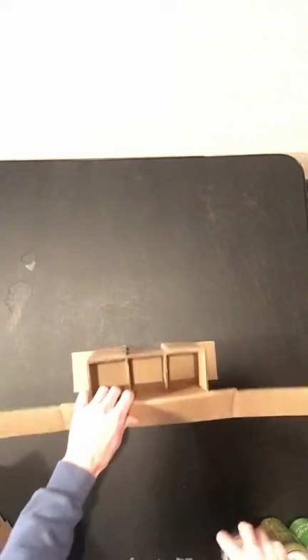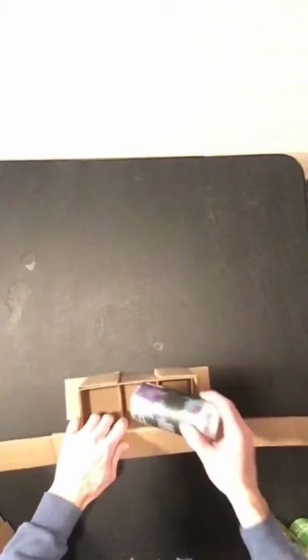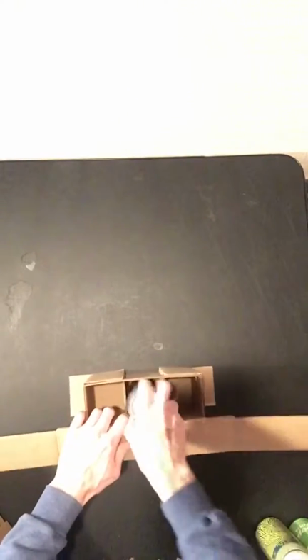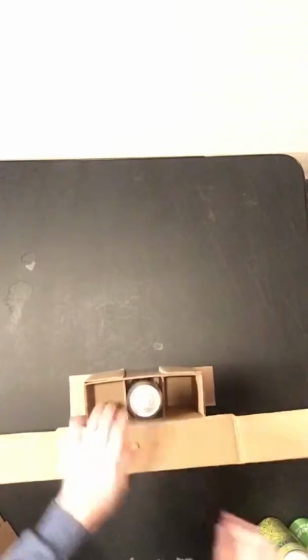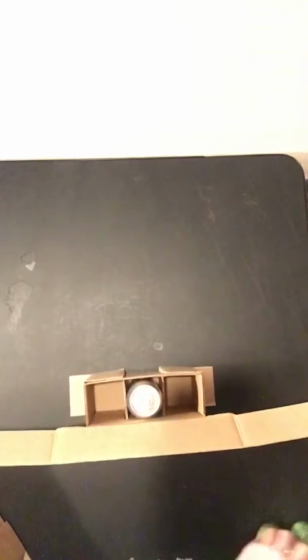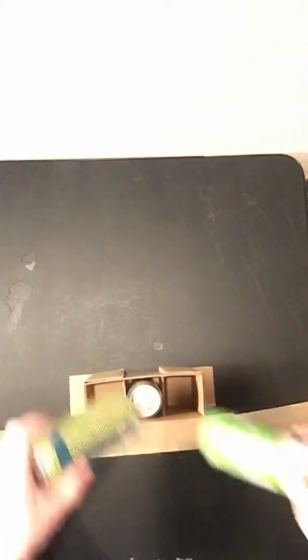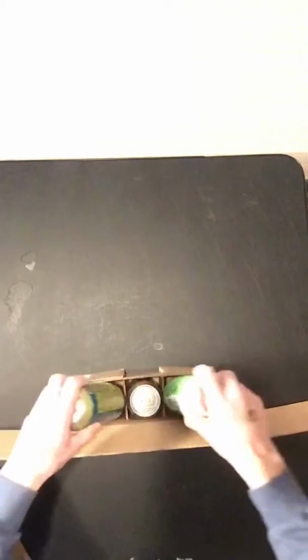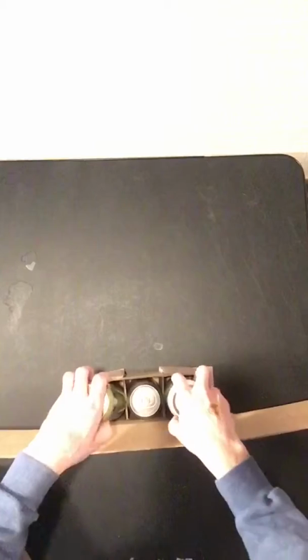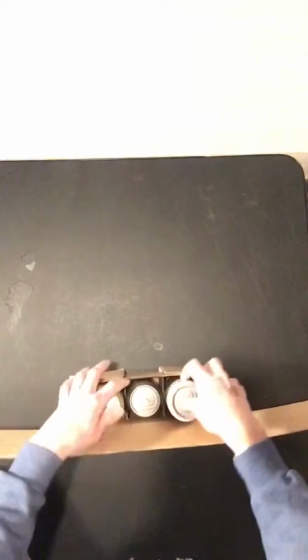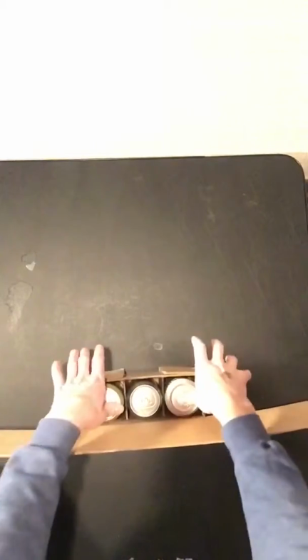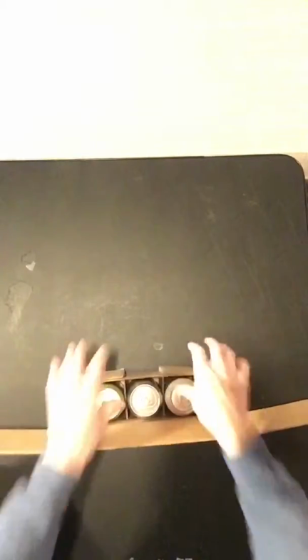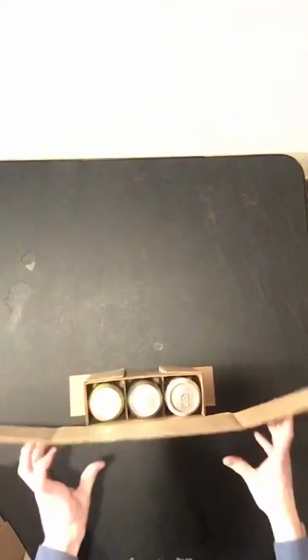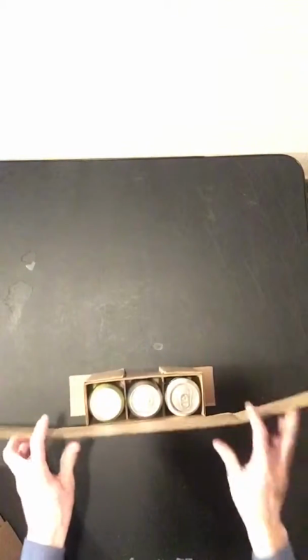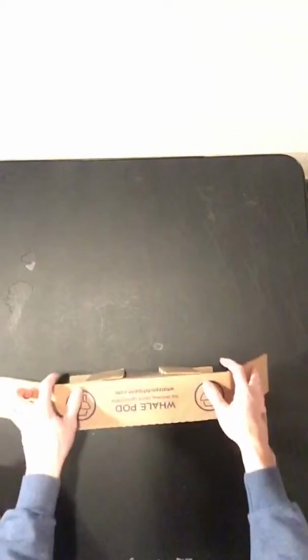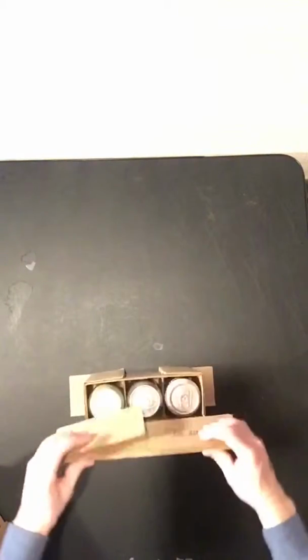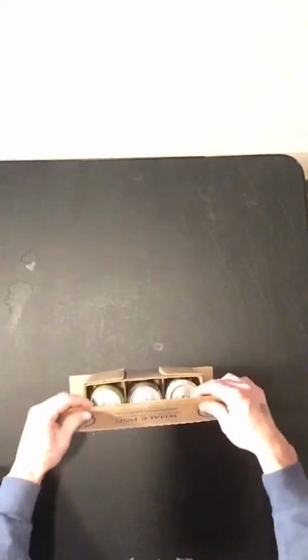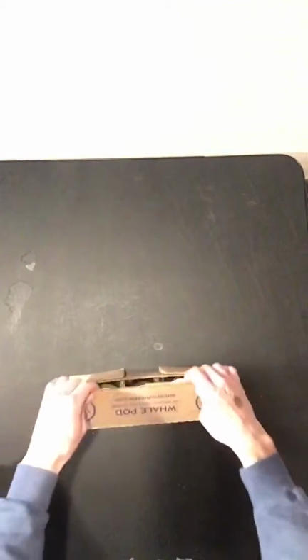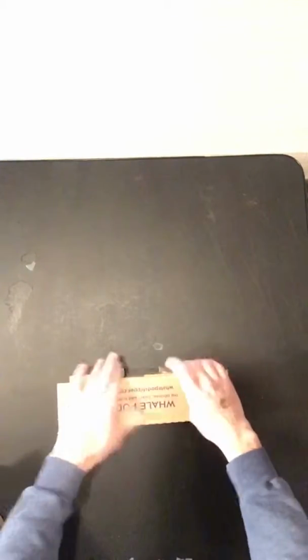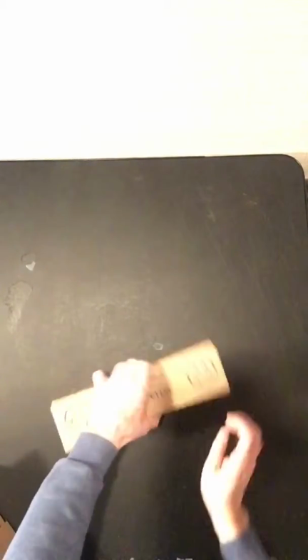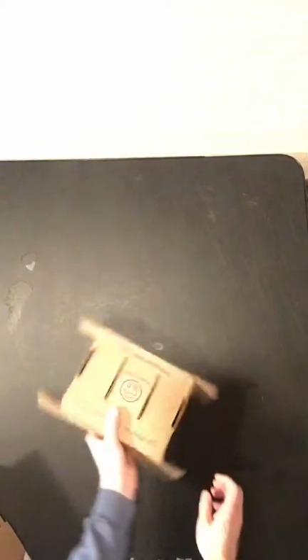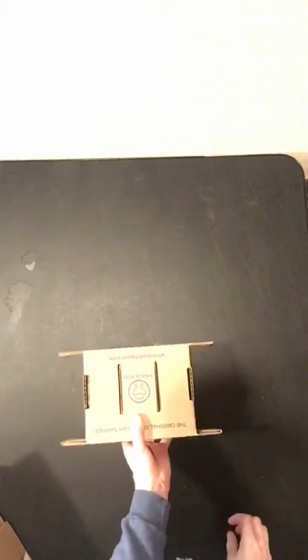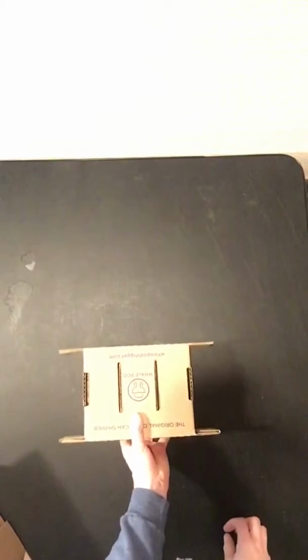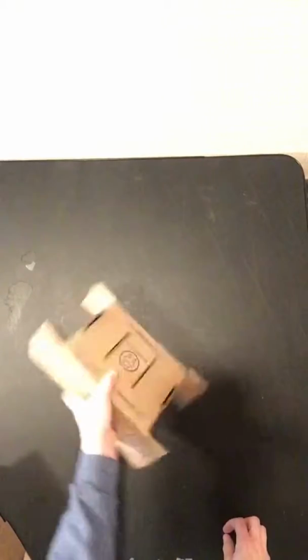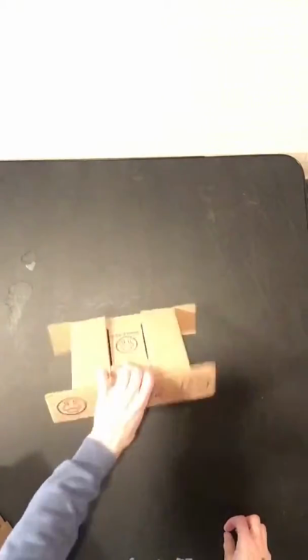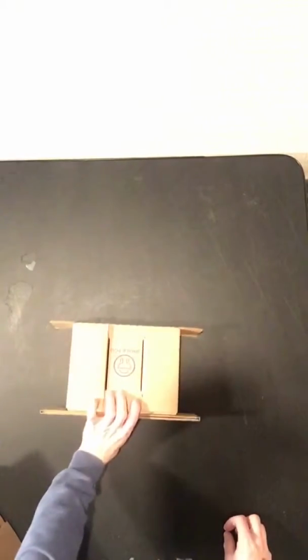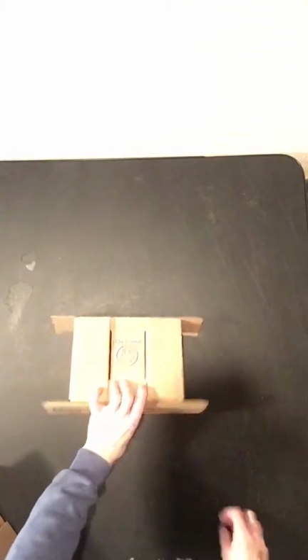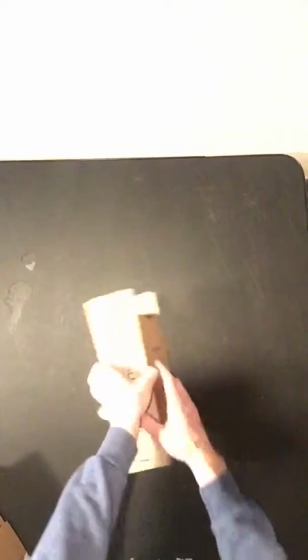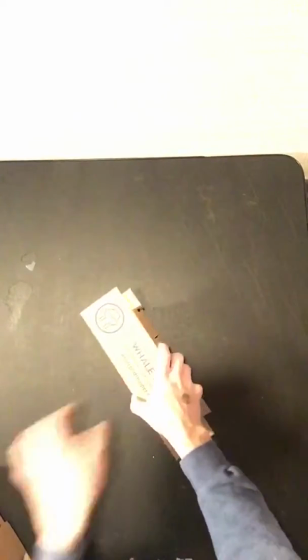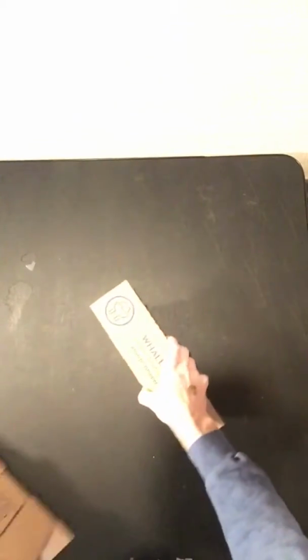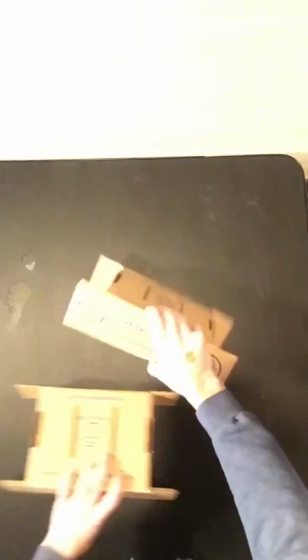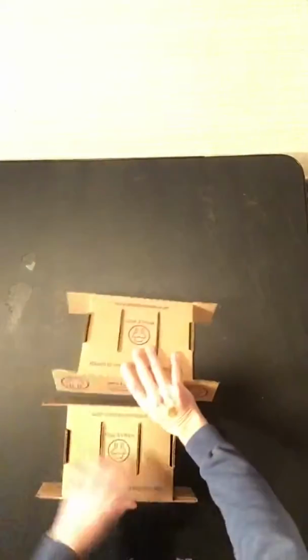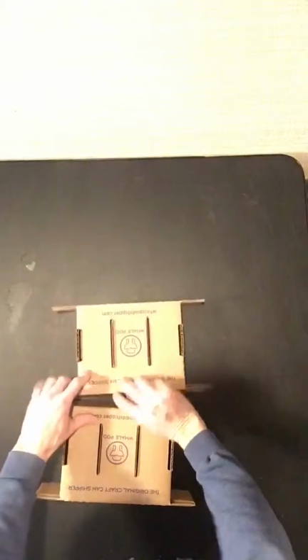Now you put your cans in. Fold your top part in, and there's your first three-pack insert. Each six-pack contains two of these.